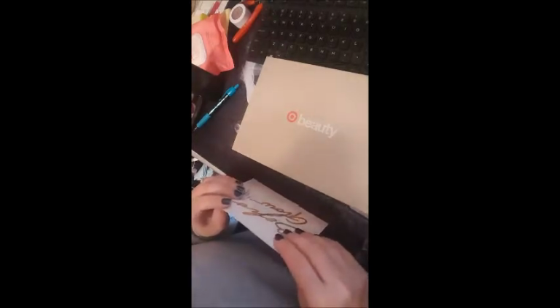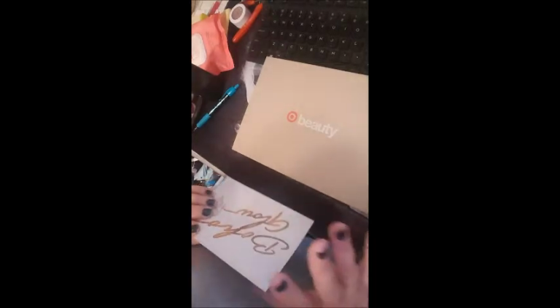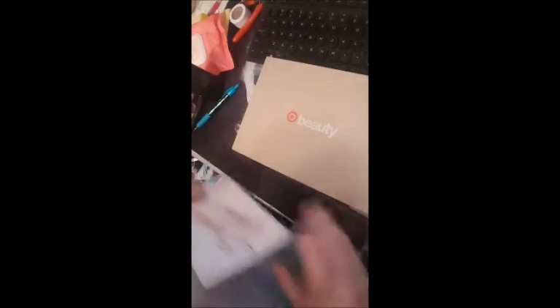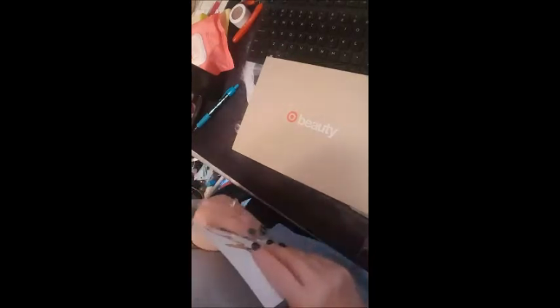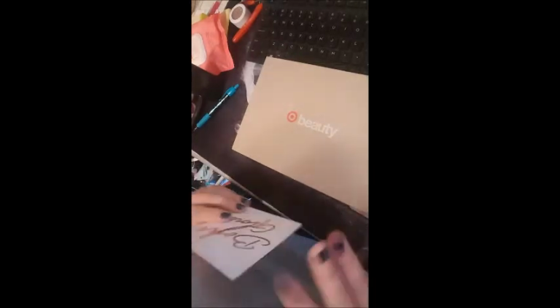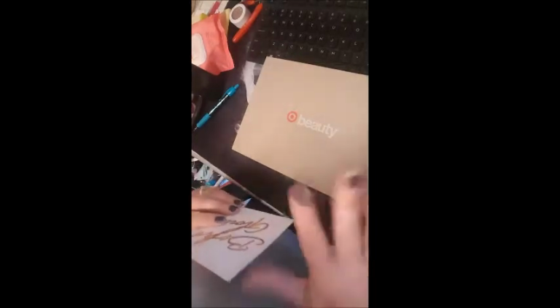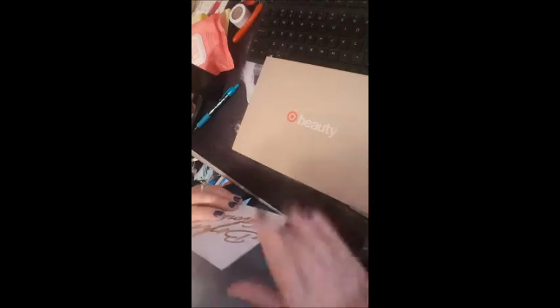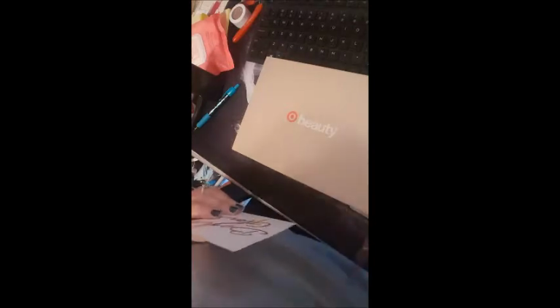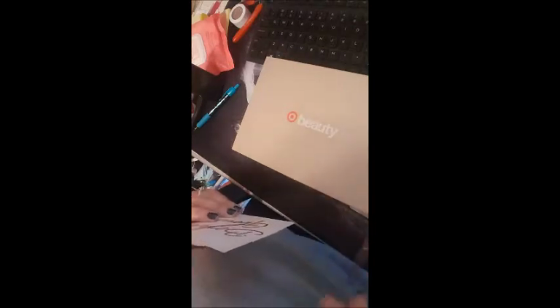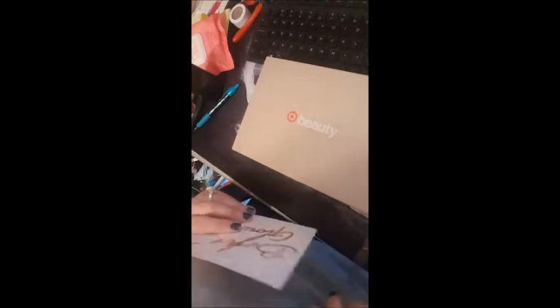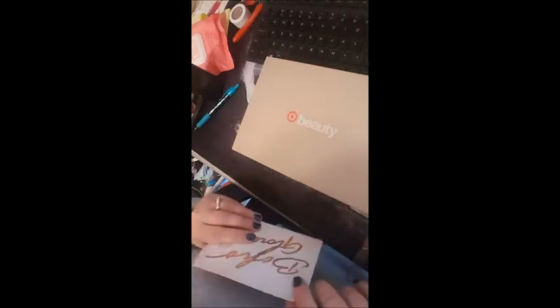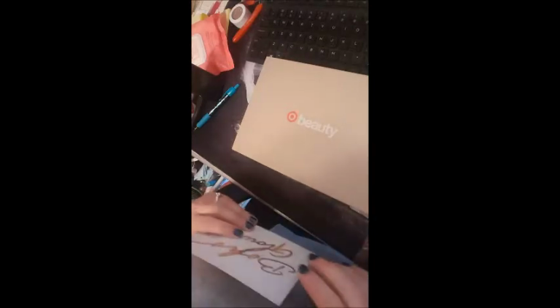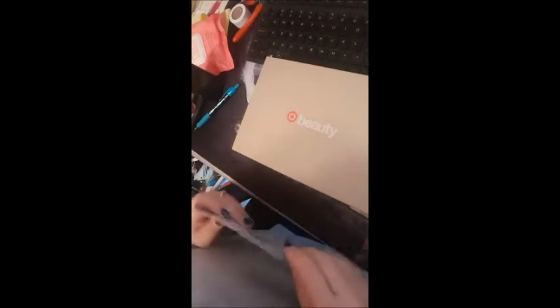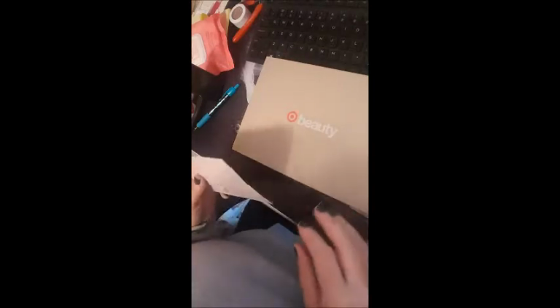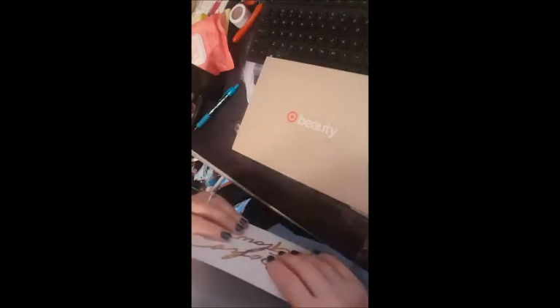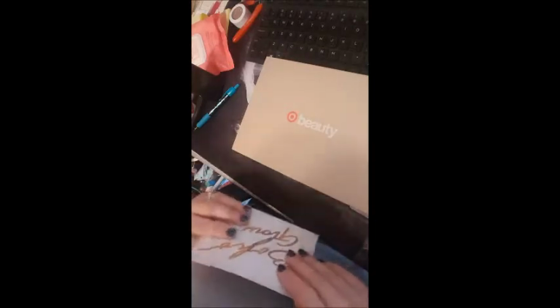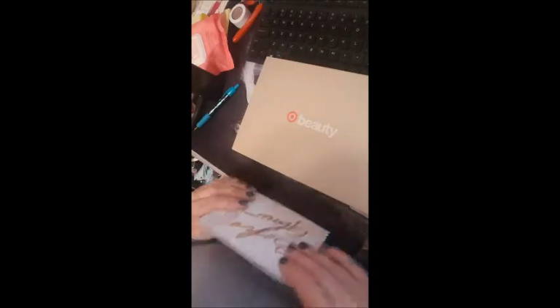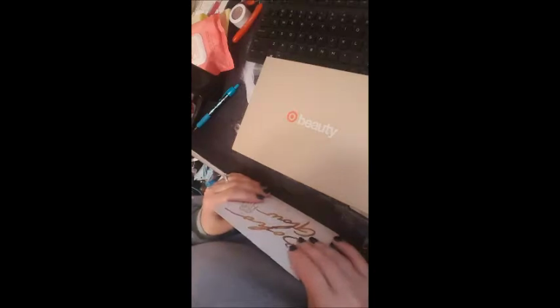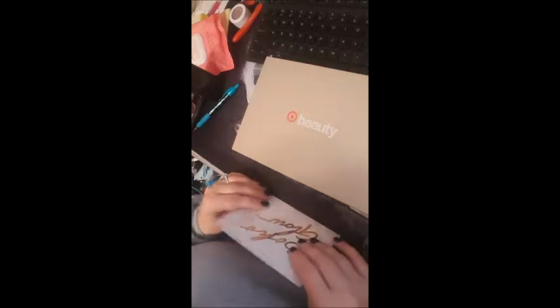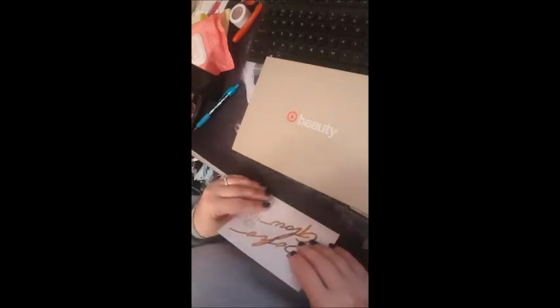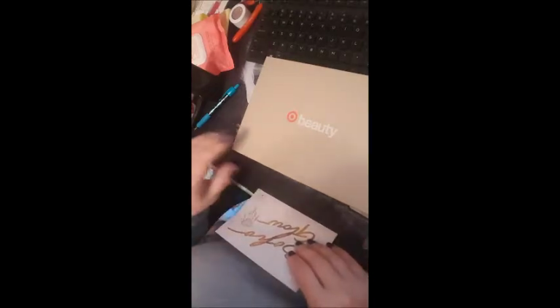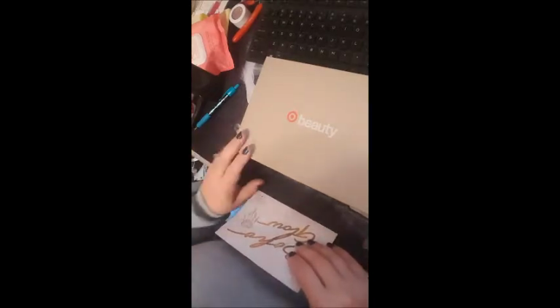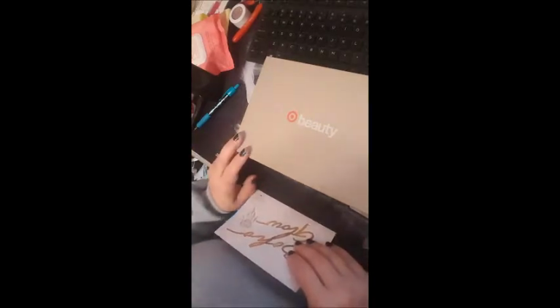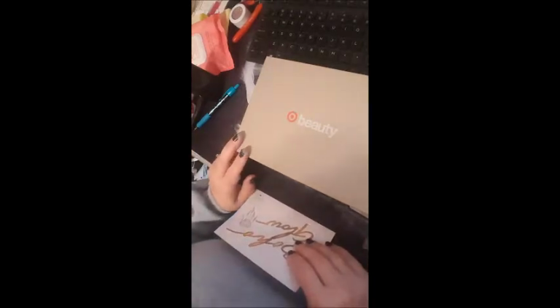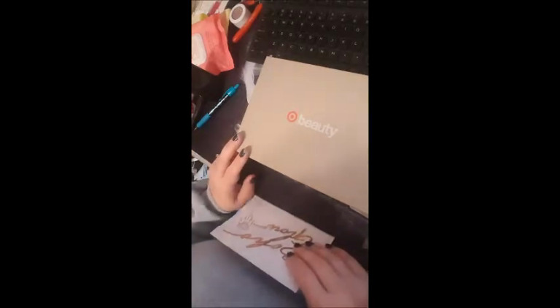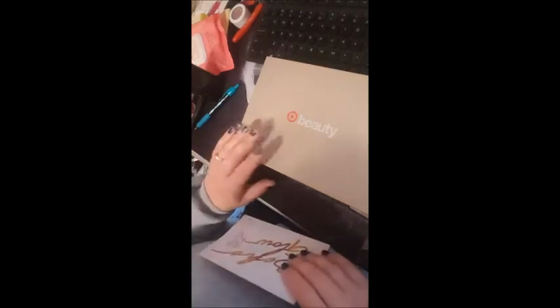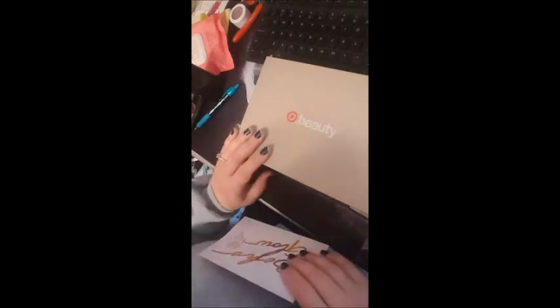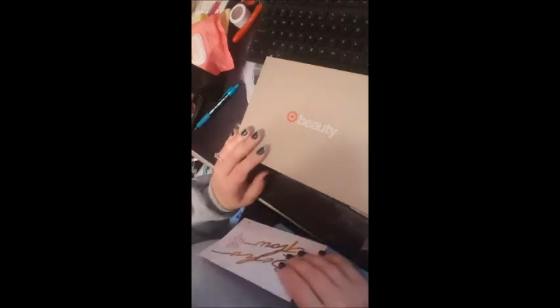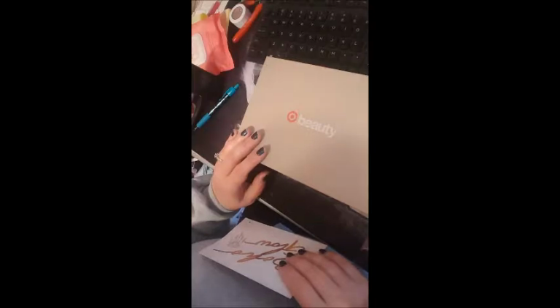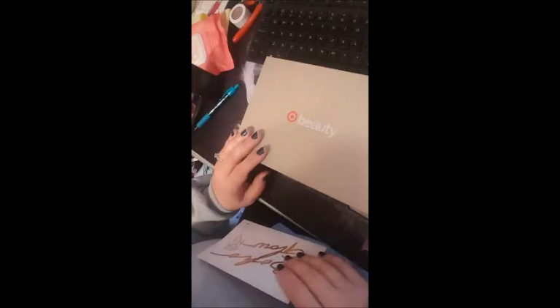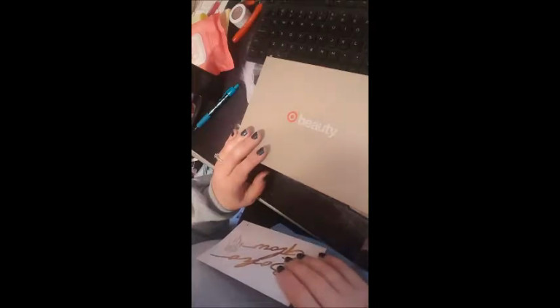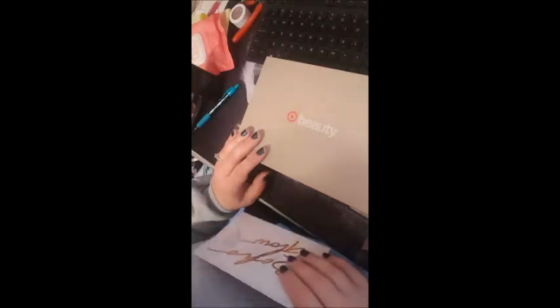Ipsy was kind of hit or miss with a little bit of spaces, but there was some cool stuff in there as well. I'm definitely excited this month and I can't wait to see the other Target beauty box and show you guys what they're all about.